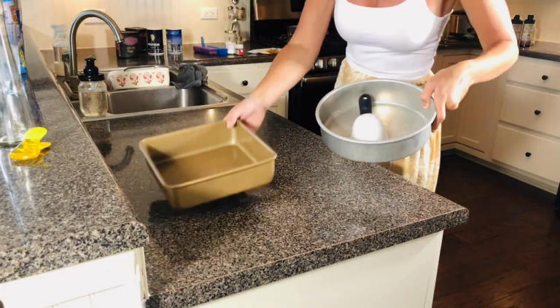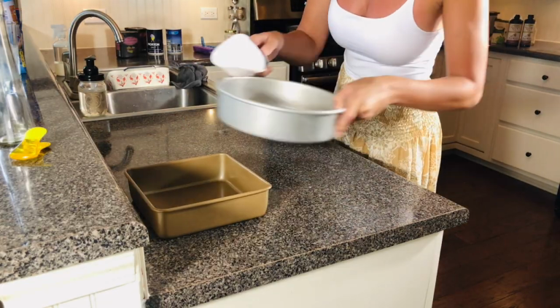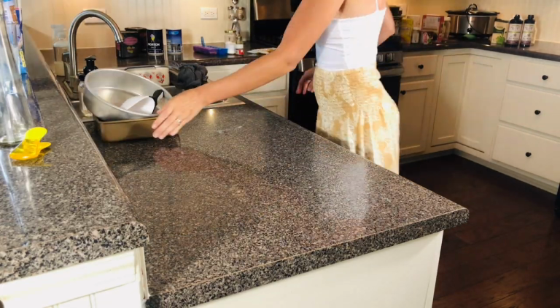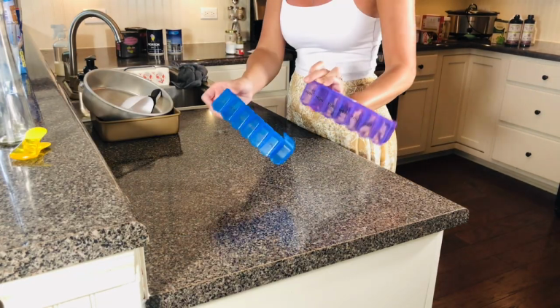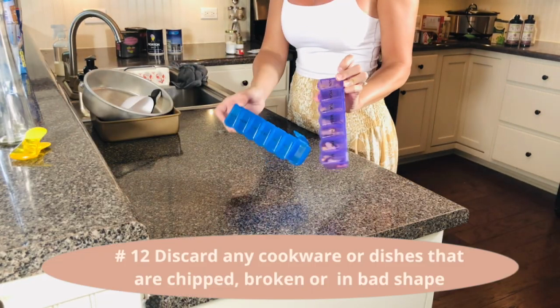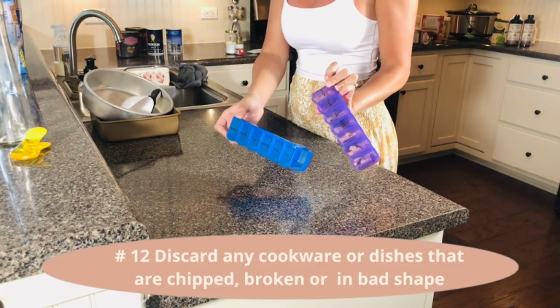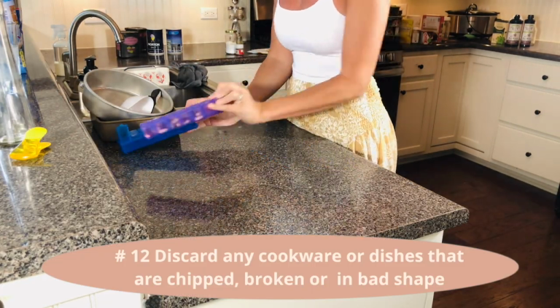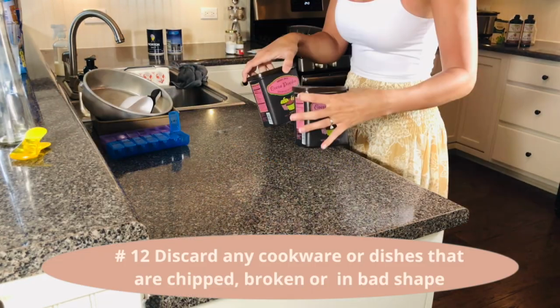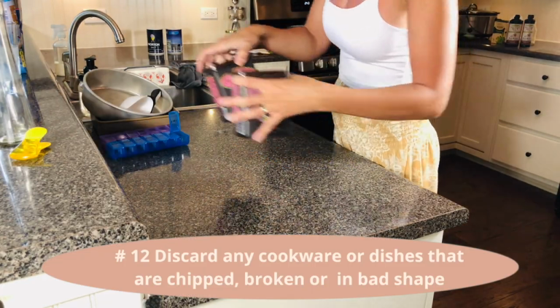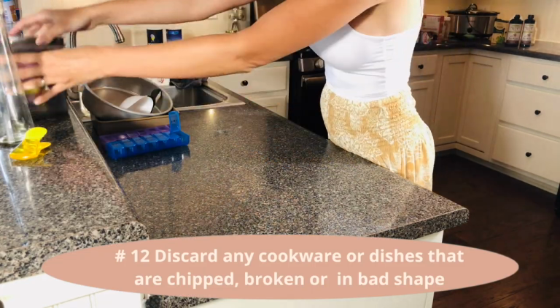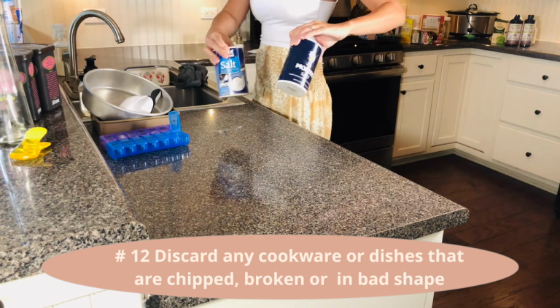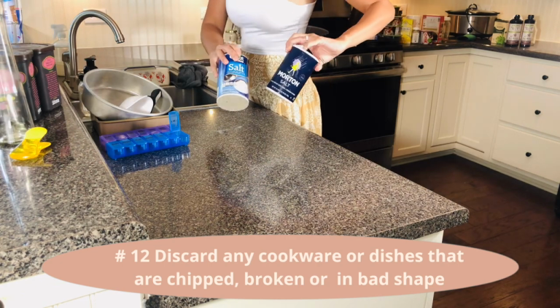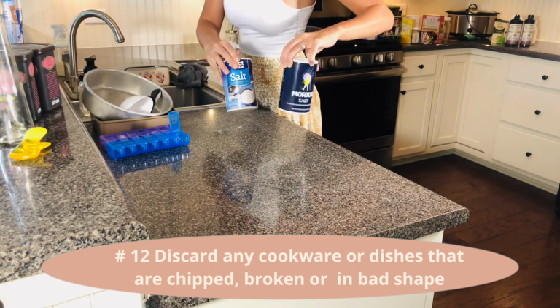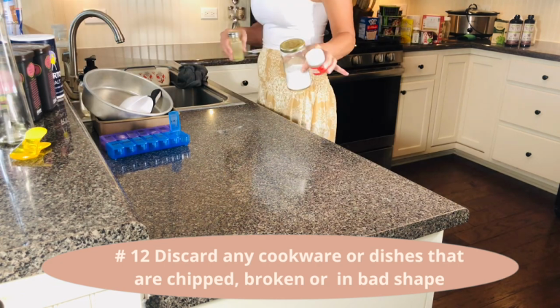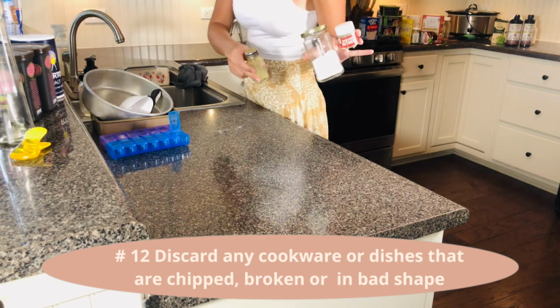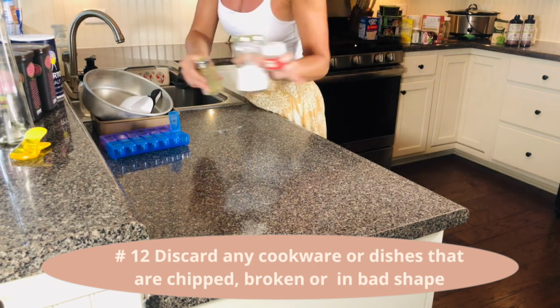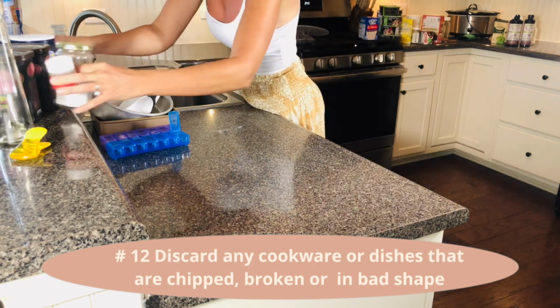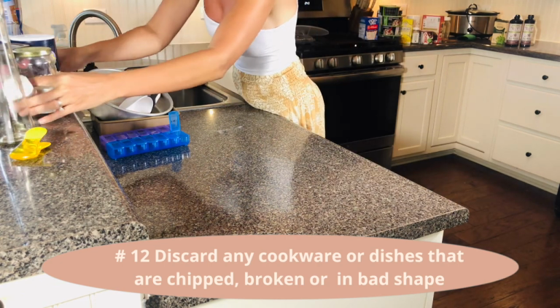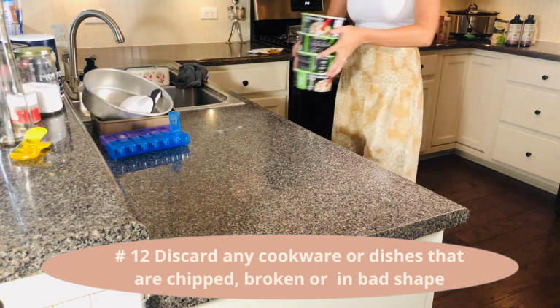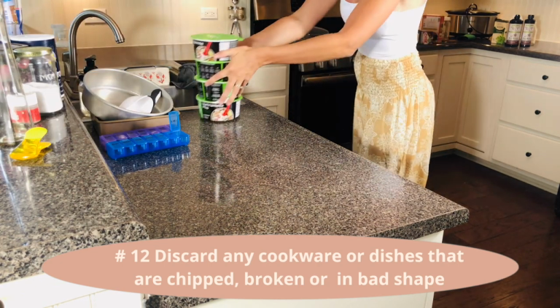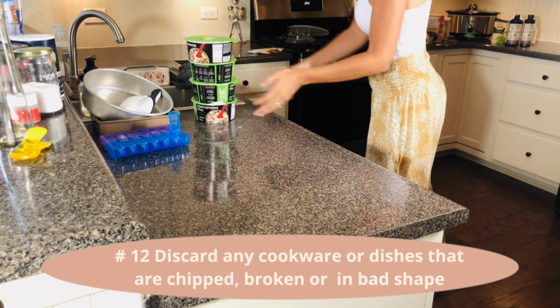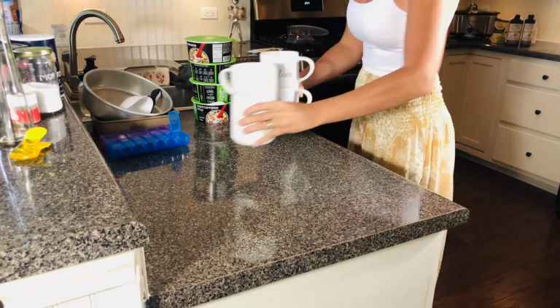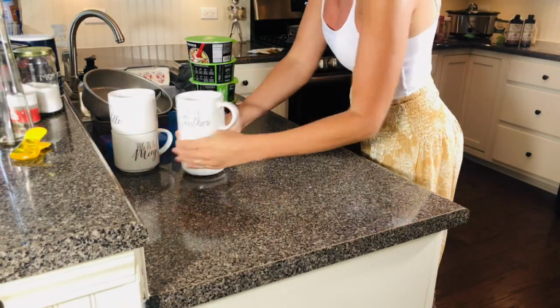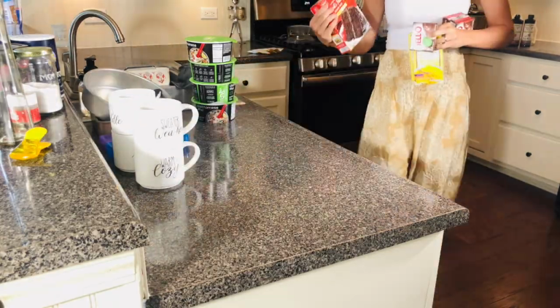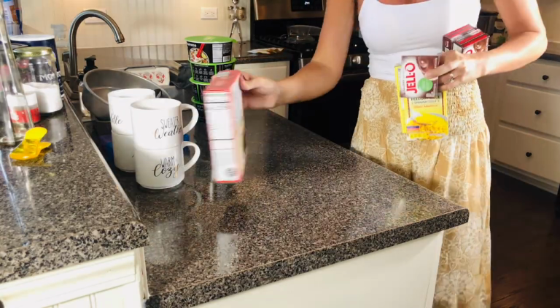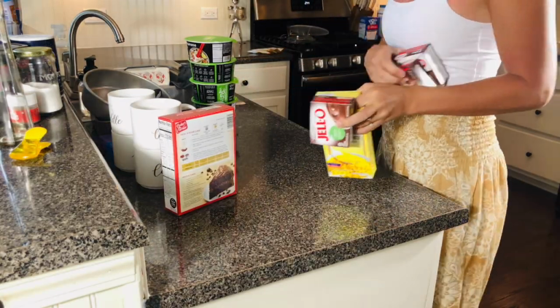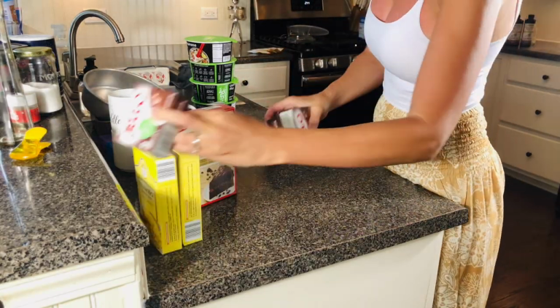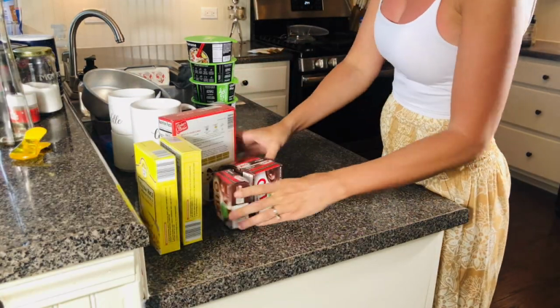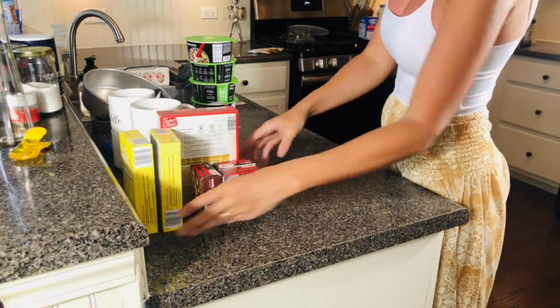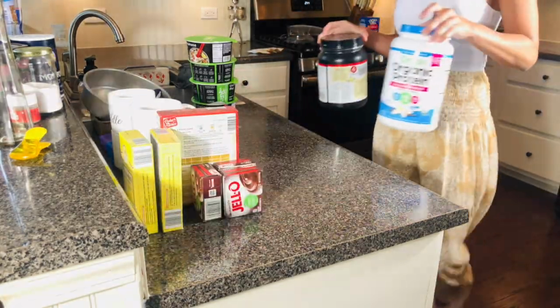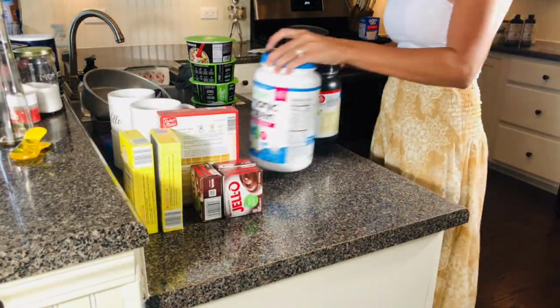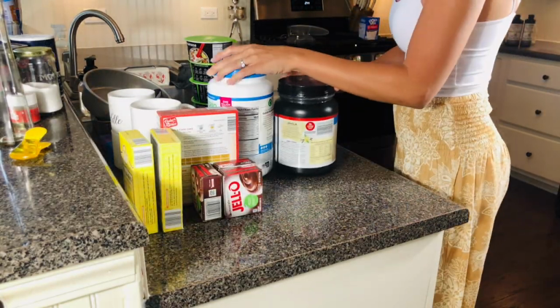Here is everything I decluttered today. And don't forget about your baking ware or anything else that may be chipping, broken, or in bad shape. Keep the ones you usually use and toss the others.